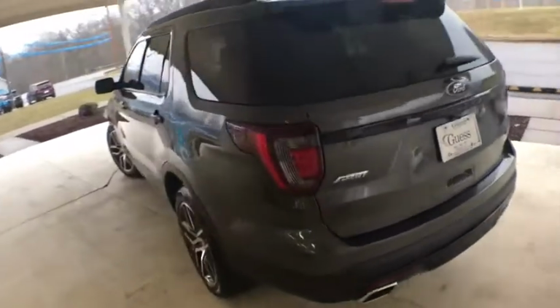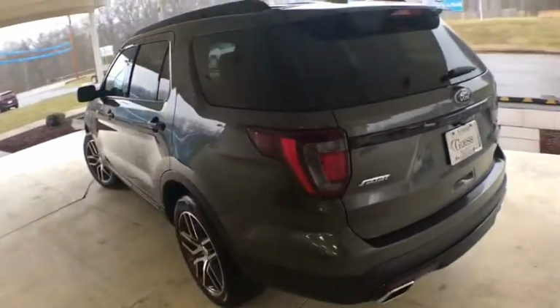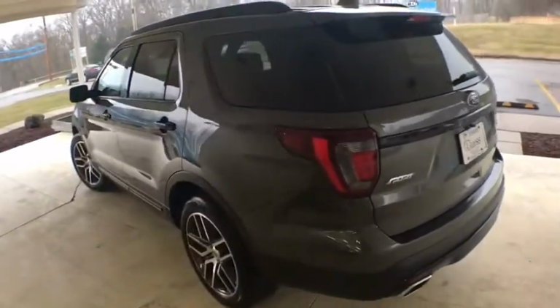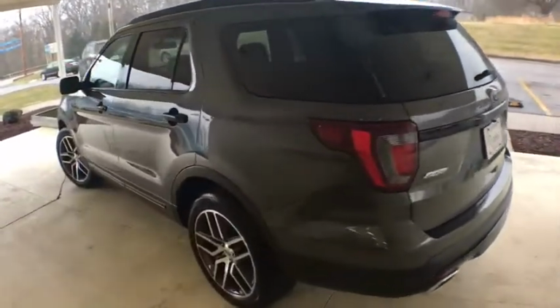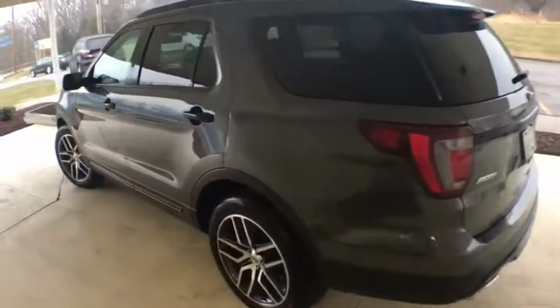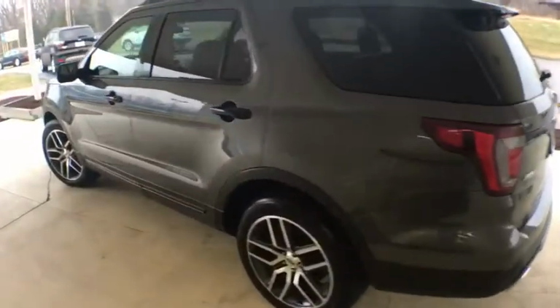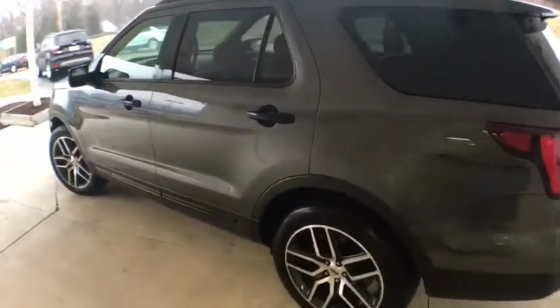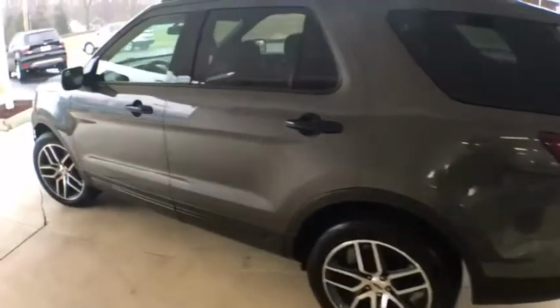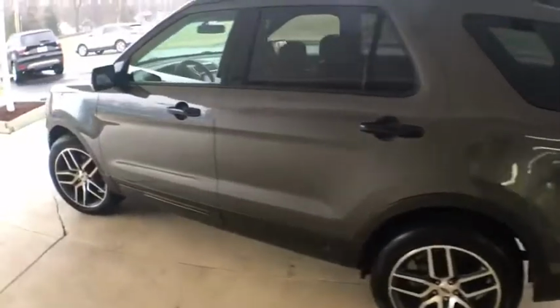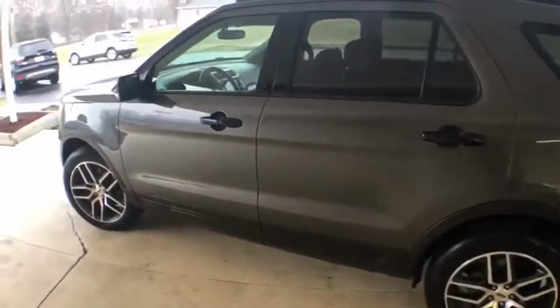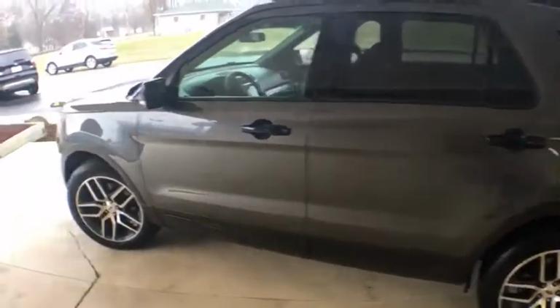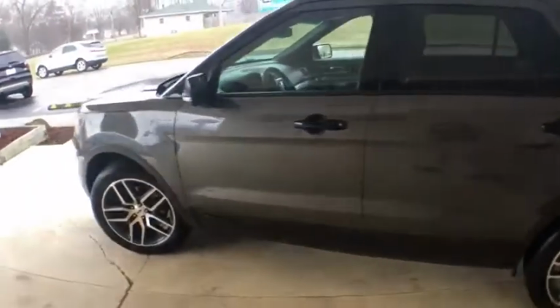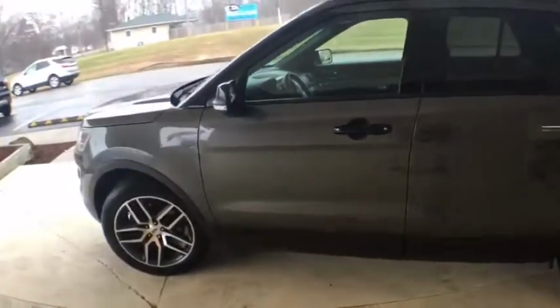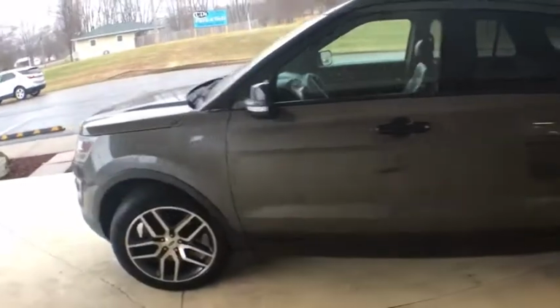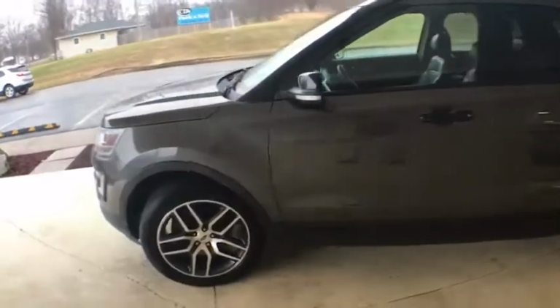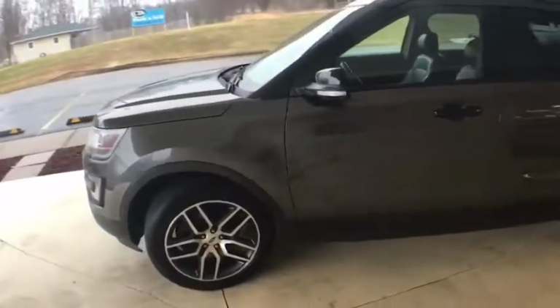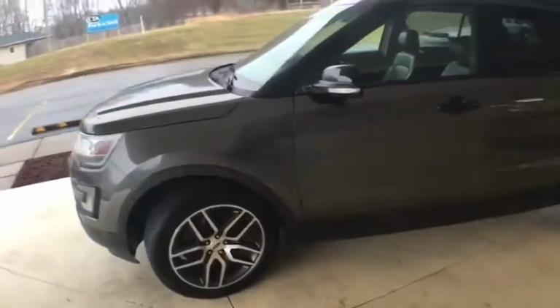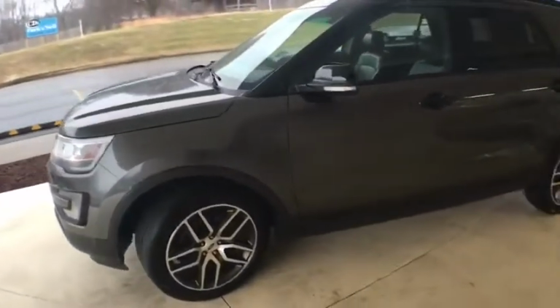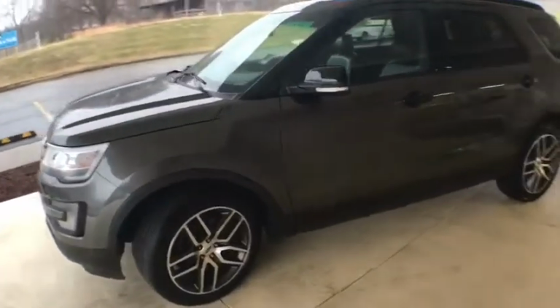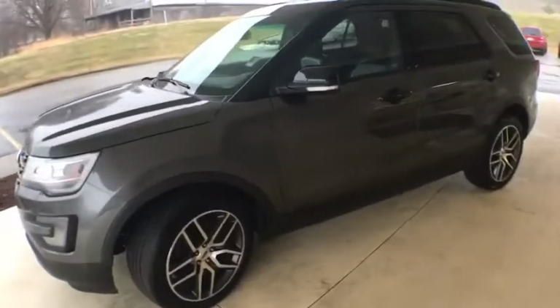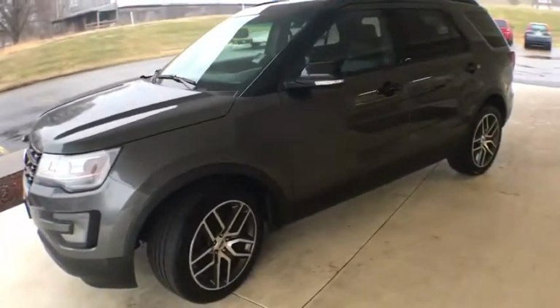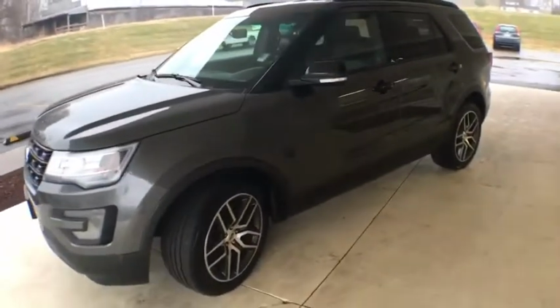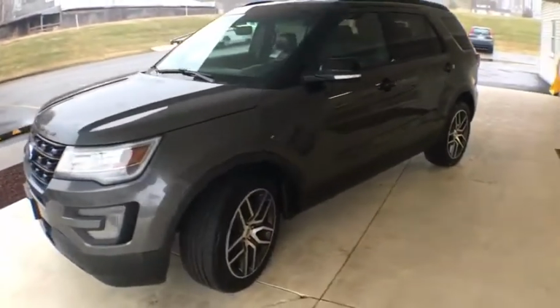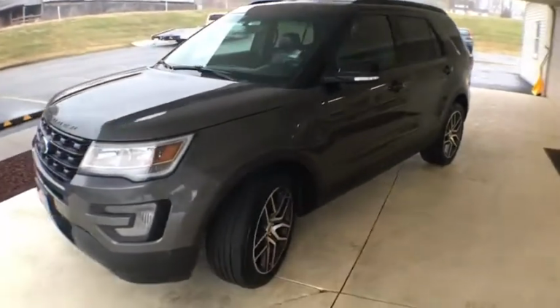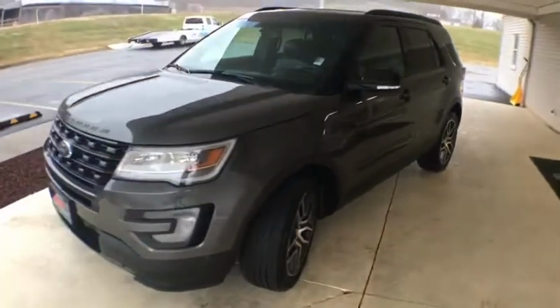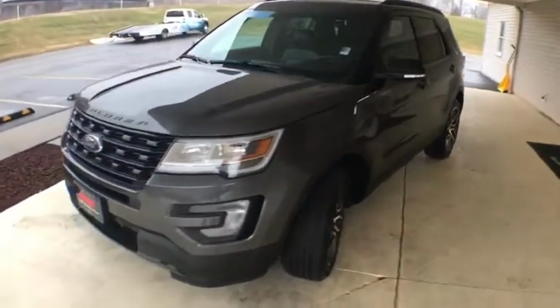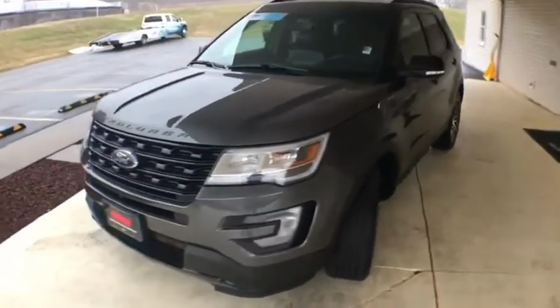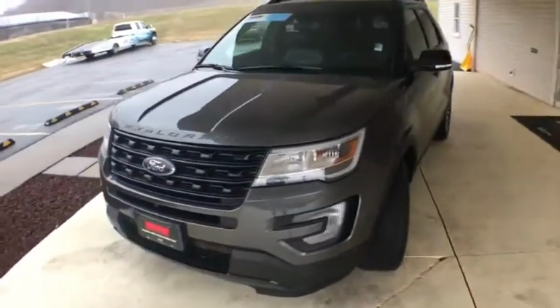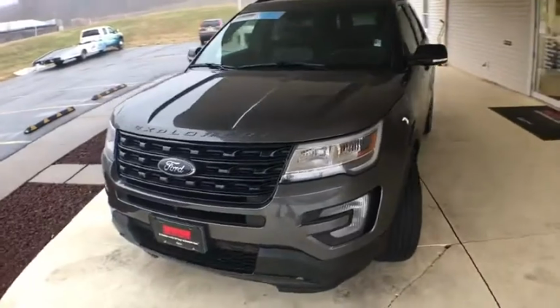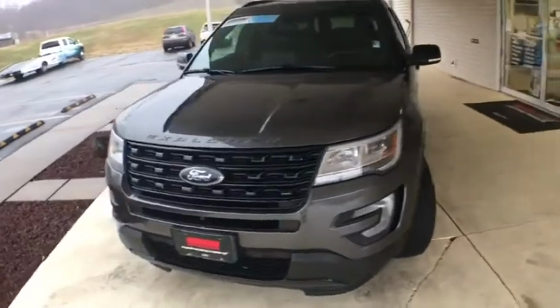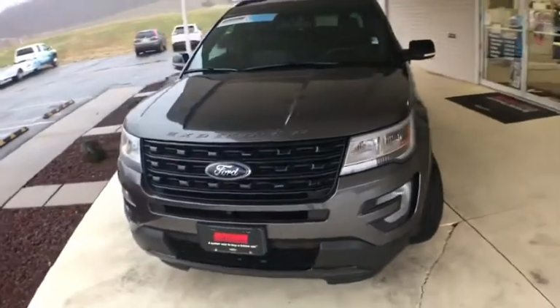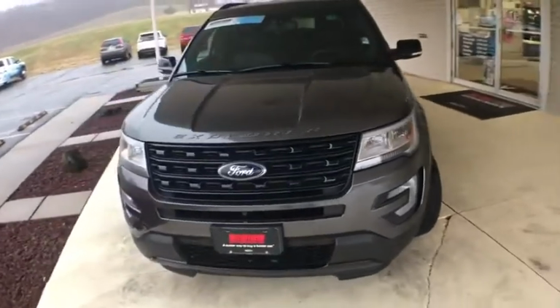Keyless entry, remote start, power liftgate, navigation system, all-wheel drive, traction control, power passenger seat, dual airbags, leather-wrapped steering wheel, alloy wheels.